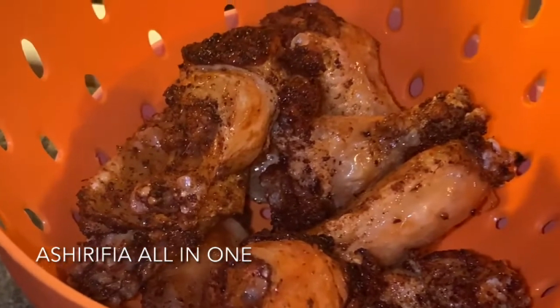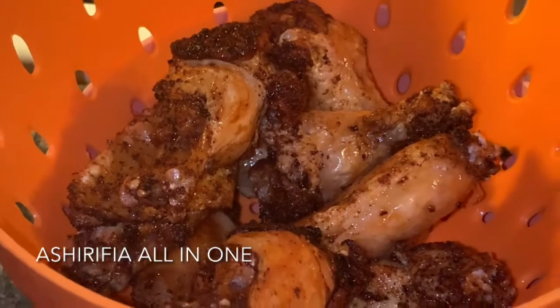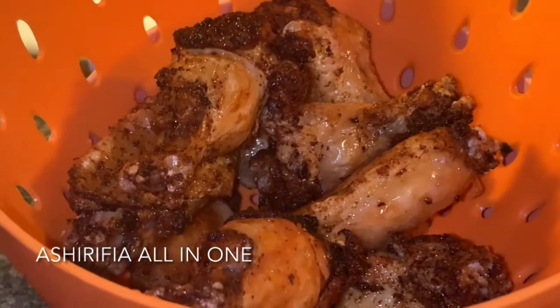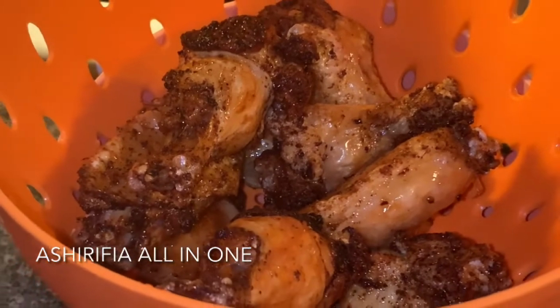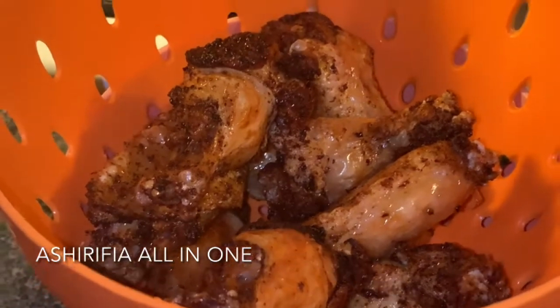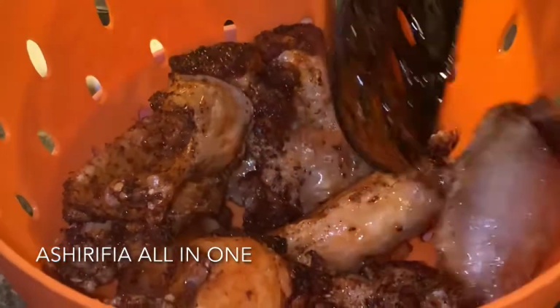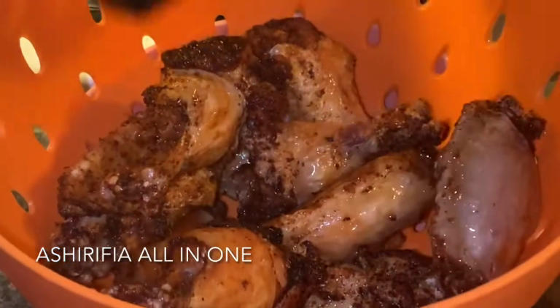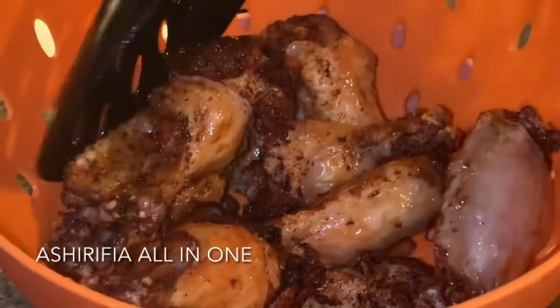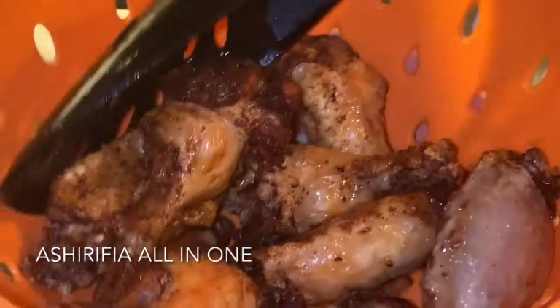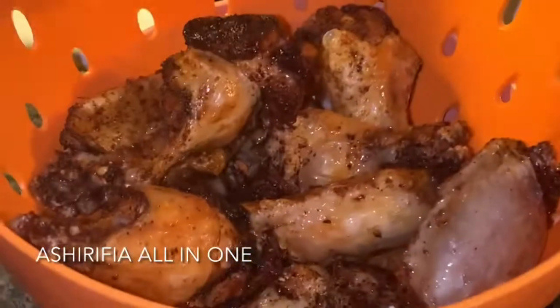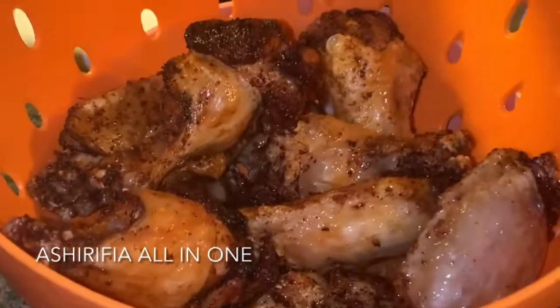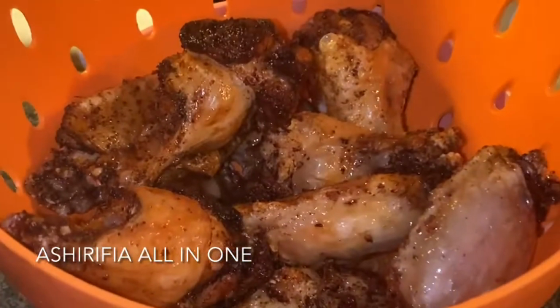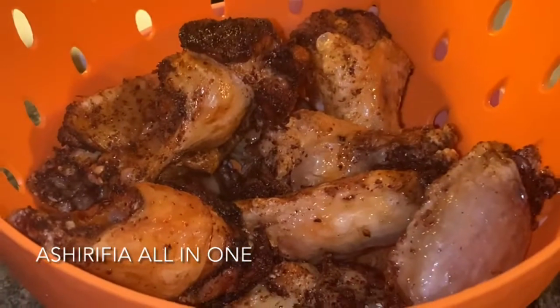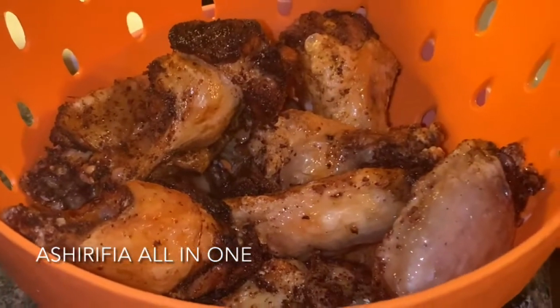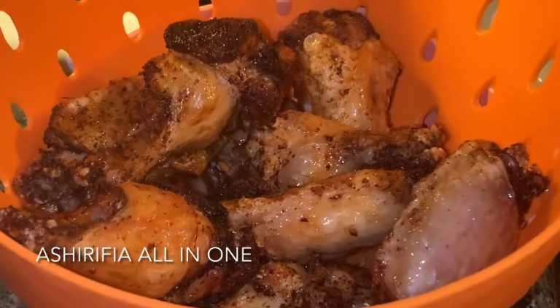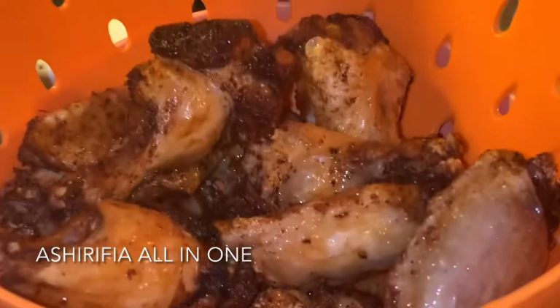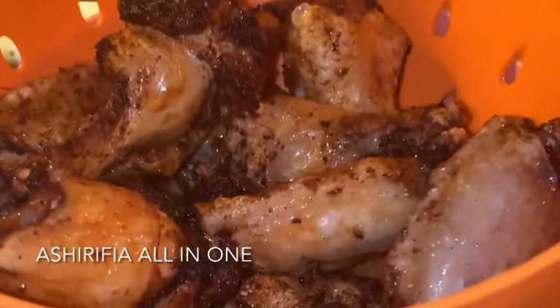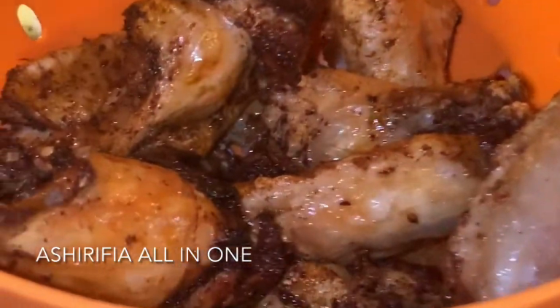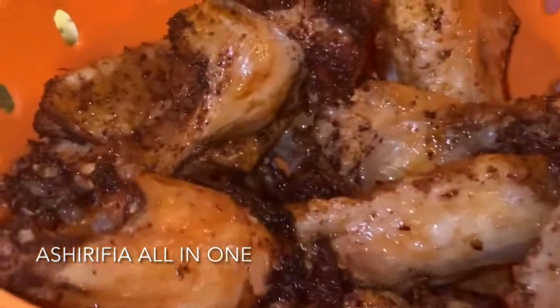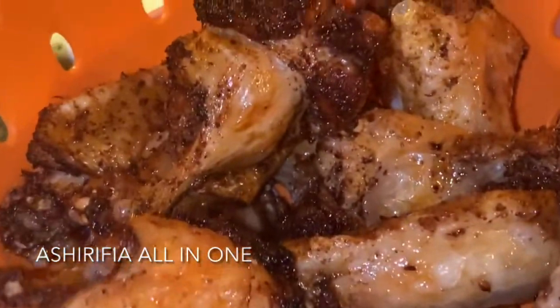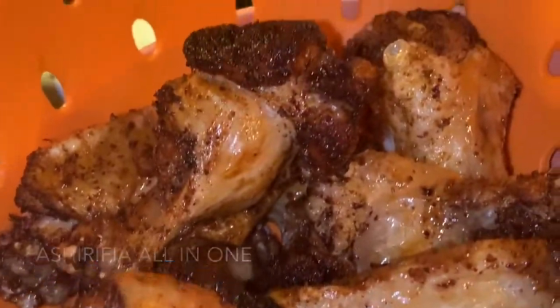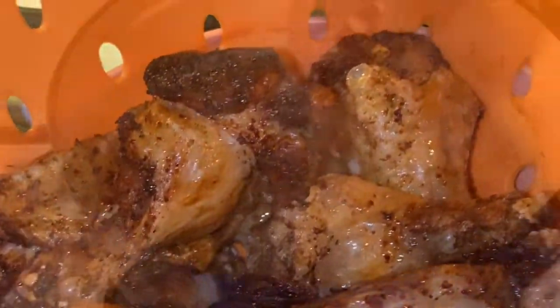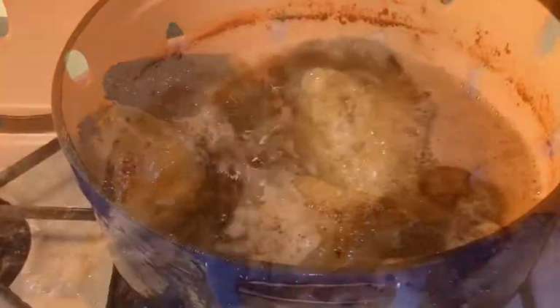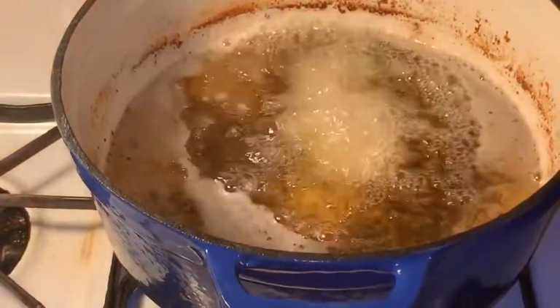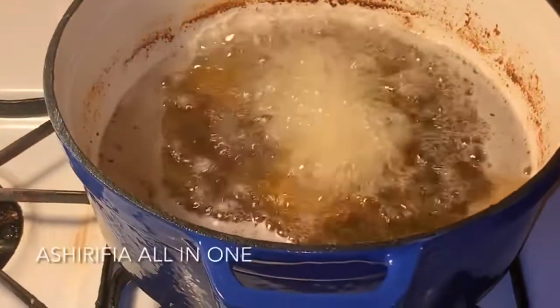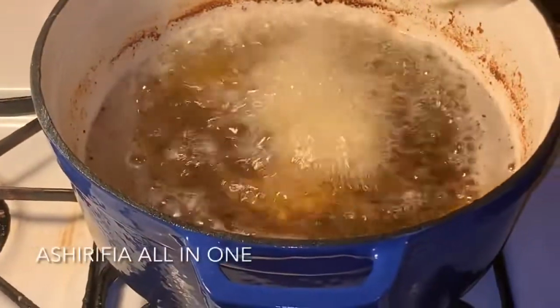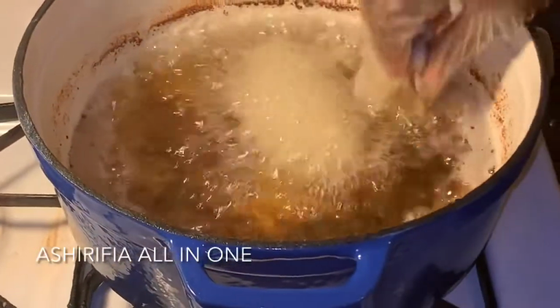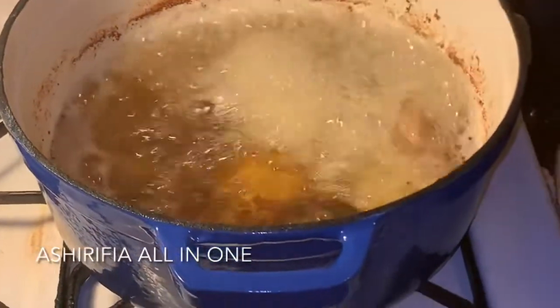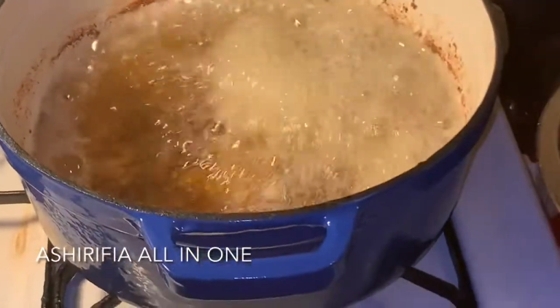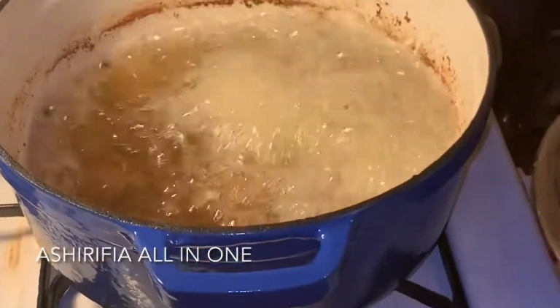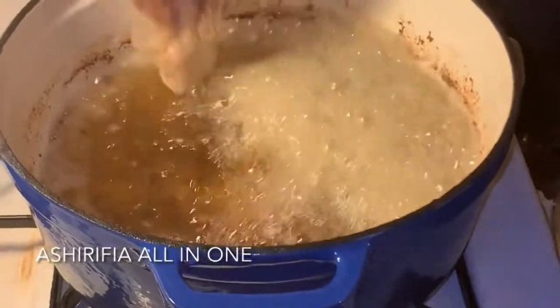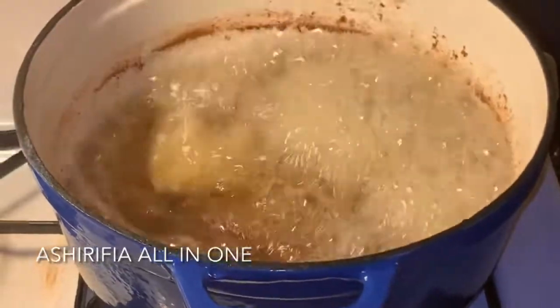As this comes out of the oil, I am going to go ahead and fry the rest of my chicken, and then we are going to get into this buffalo sauce, guys.